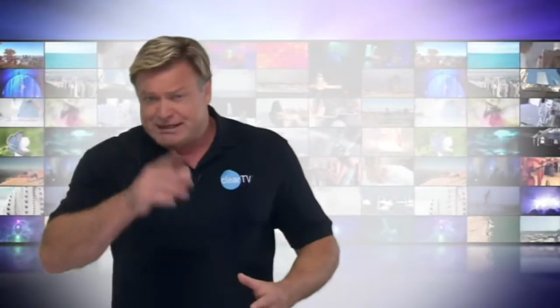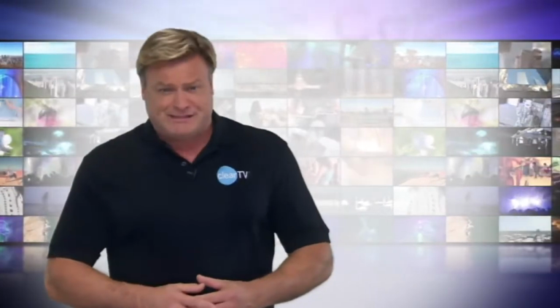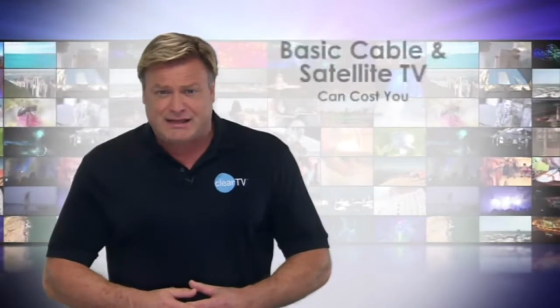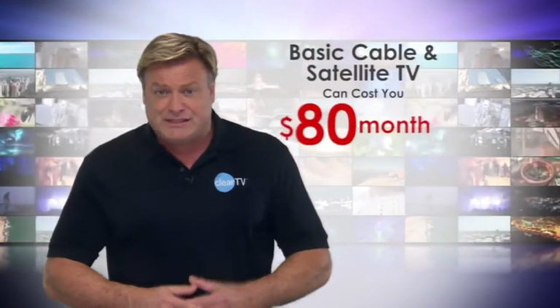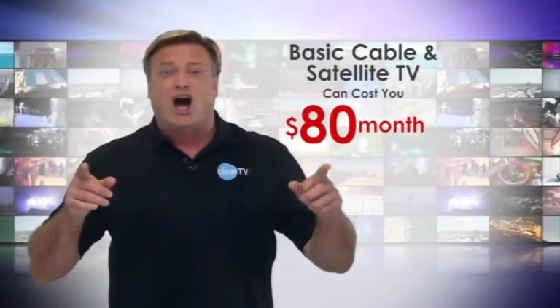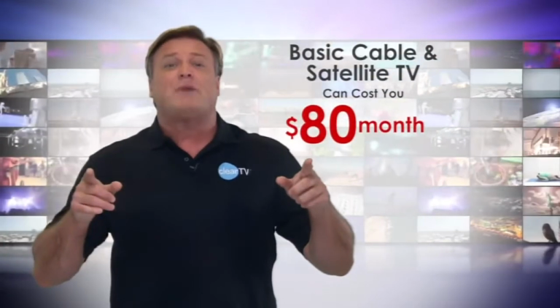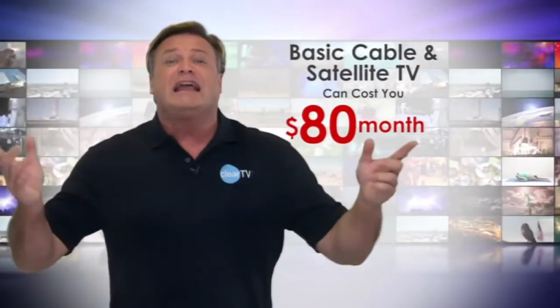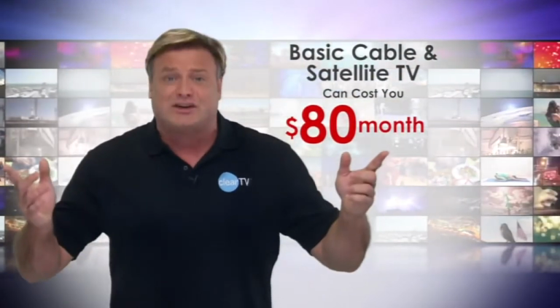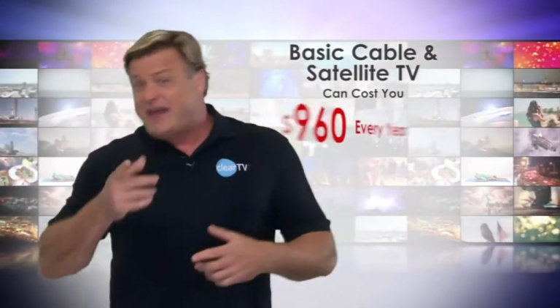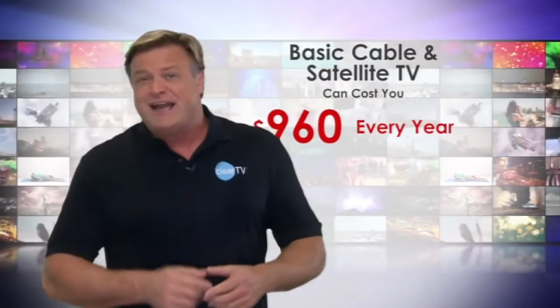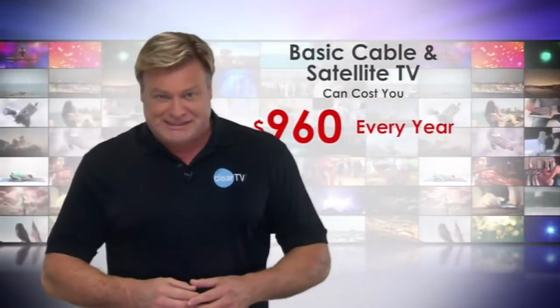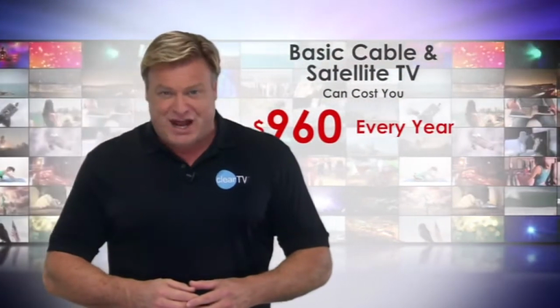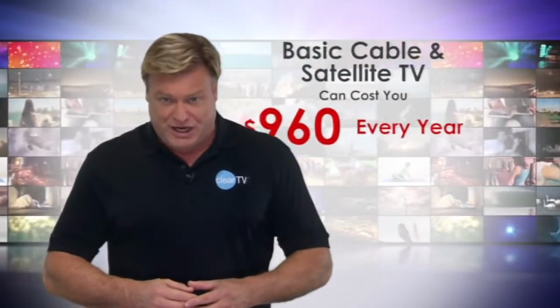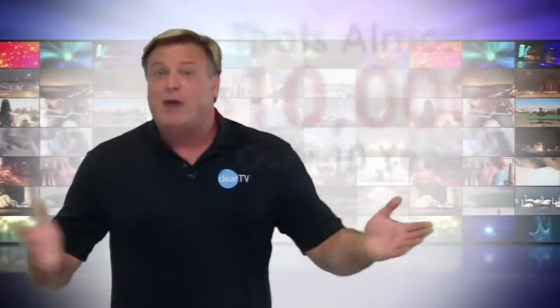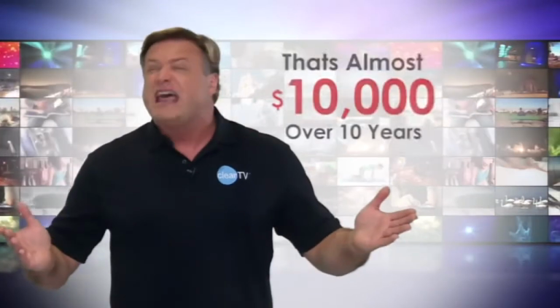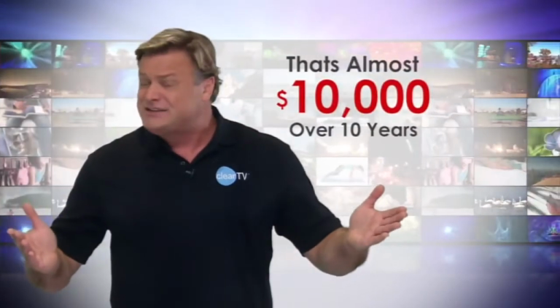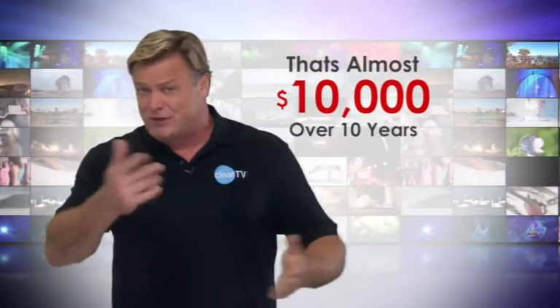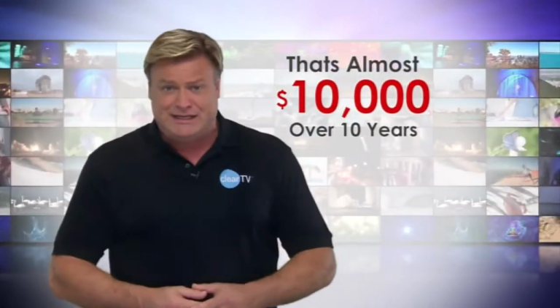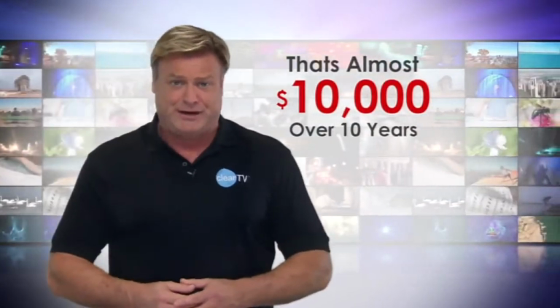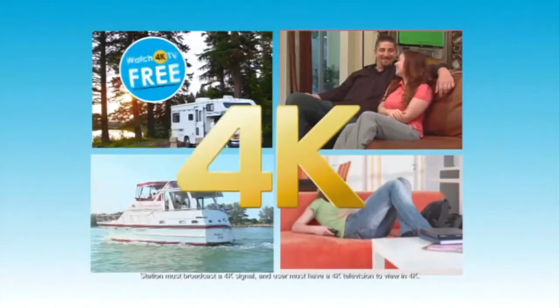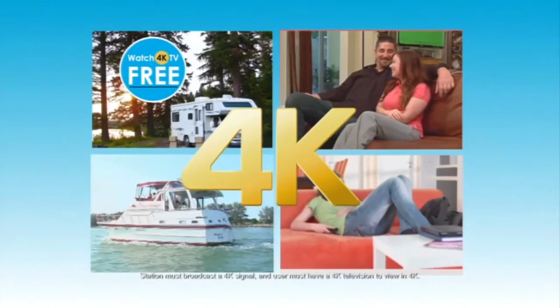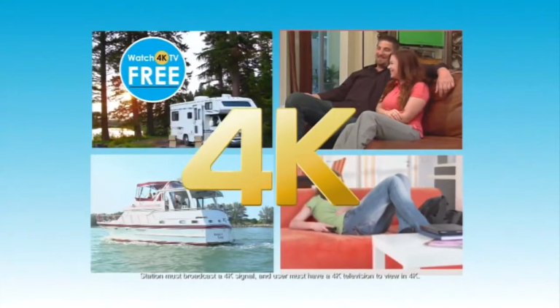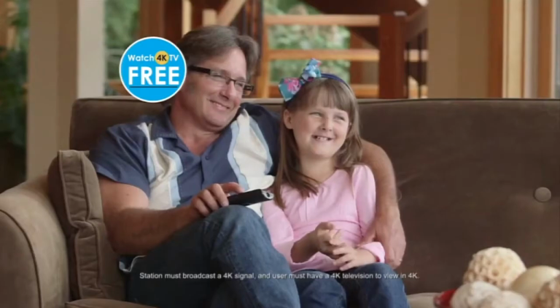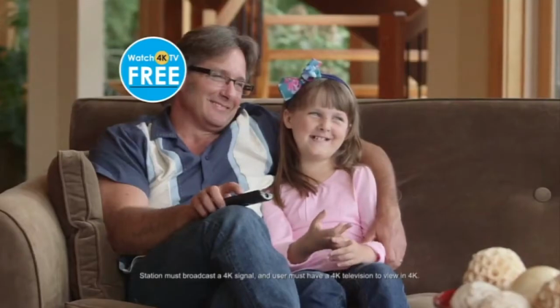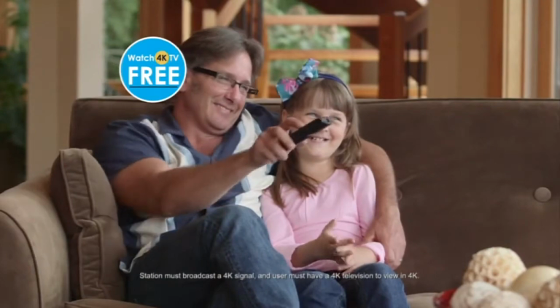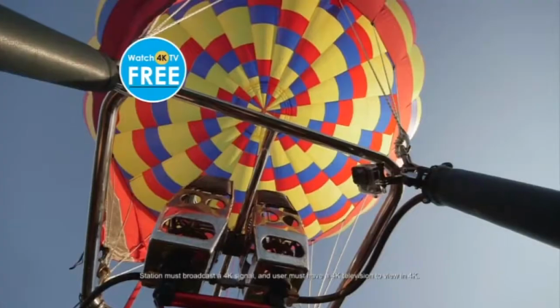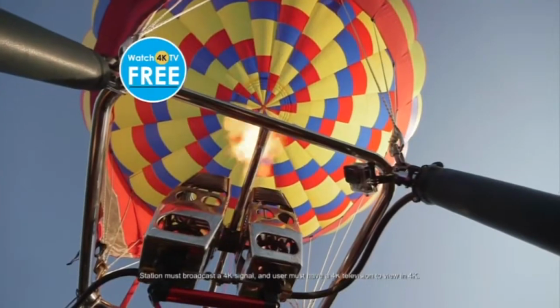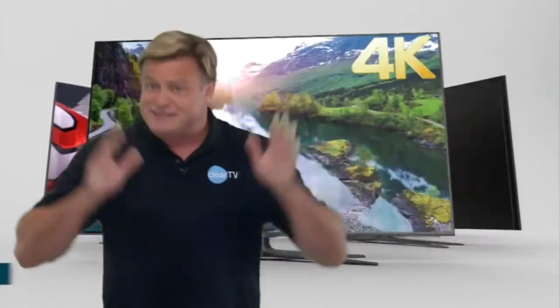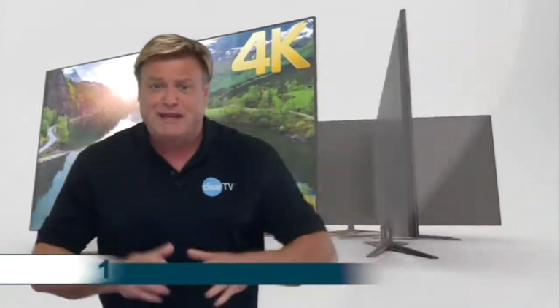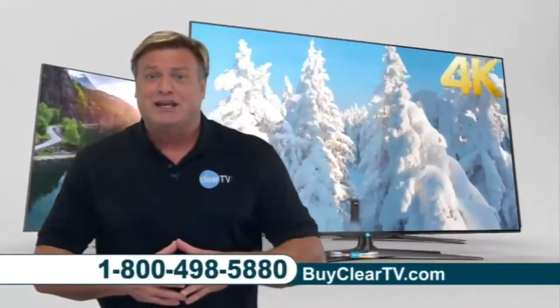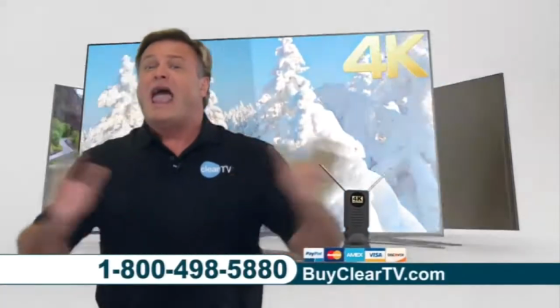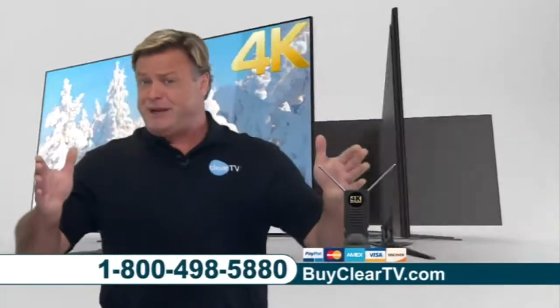Basic cable and satellite services can cost you up to $80 a month. That's $960 a year, and almost $10,000 over a 10-year period. Watch TV in as many rooms as you like with no additional monthly fees. Stop spending money you don't have to spend.